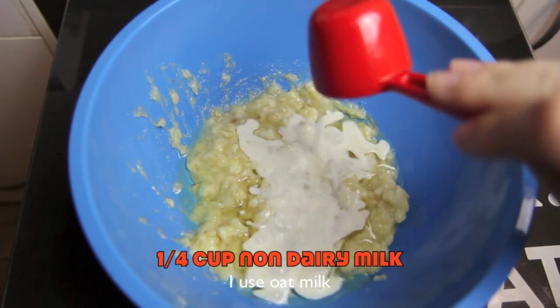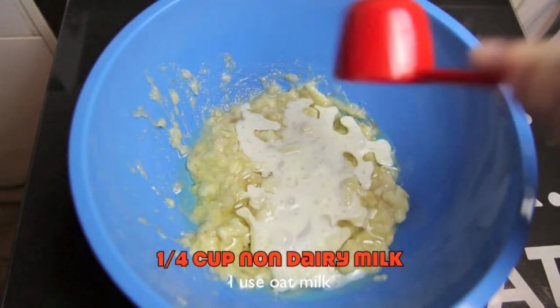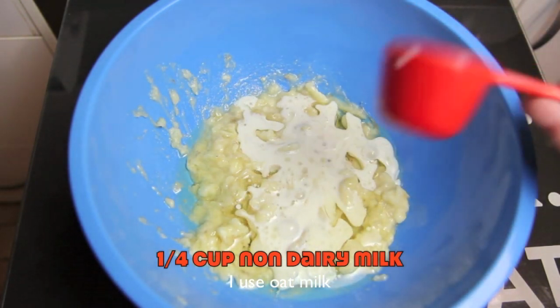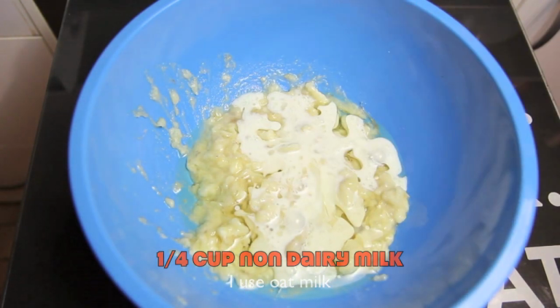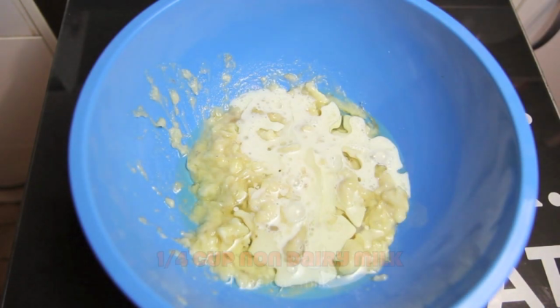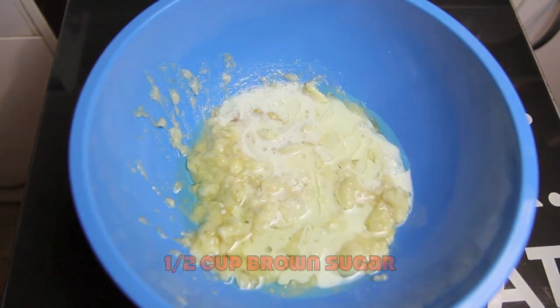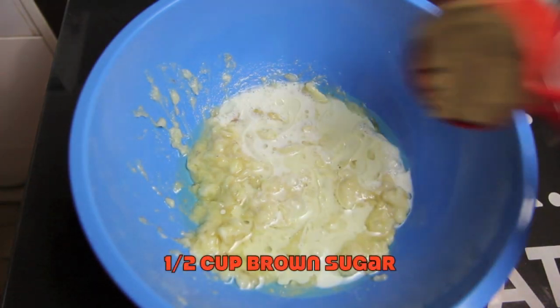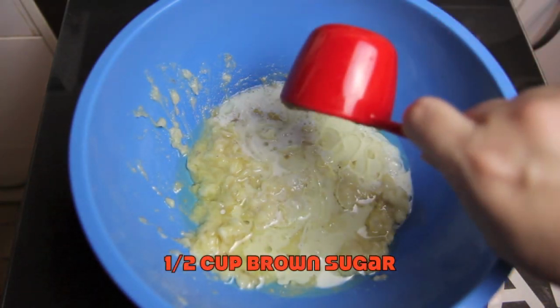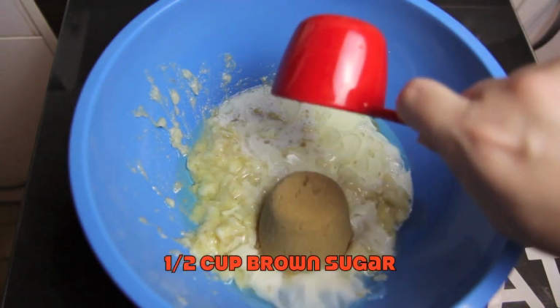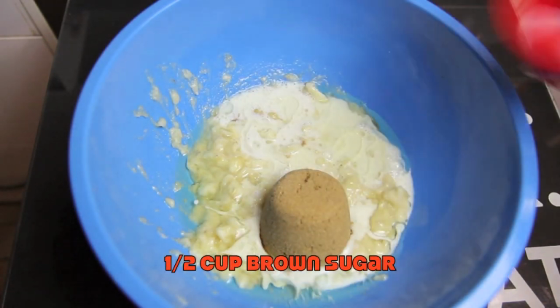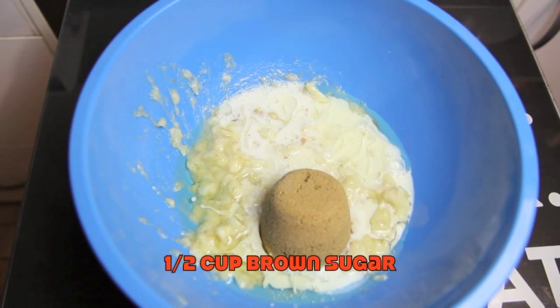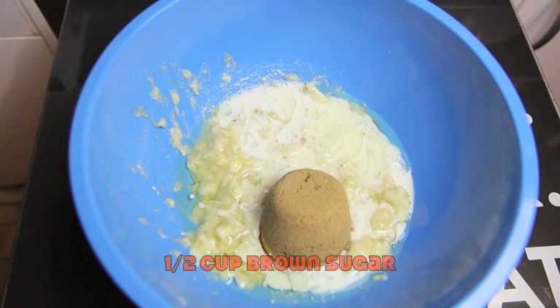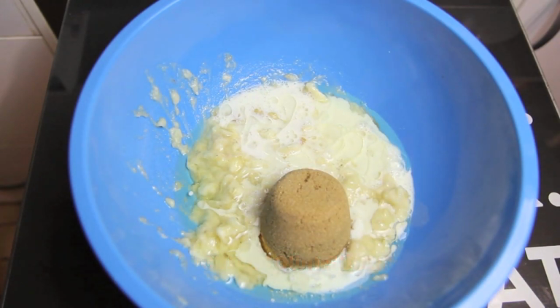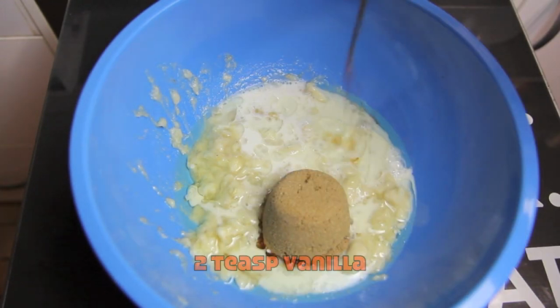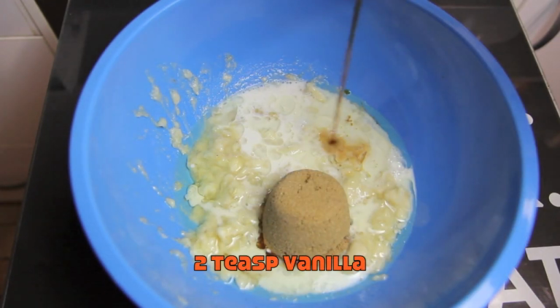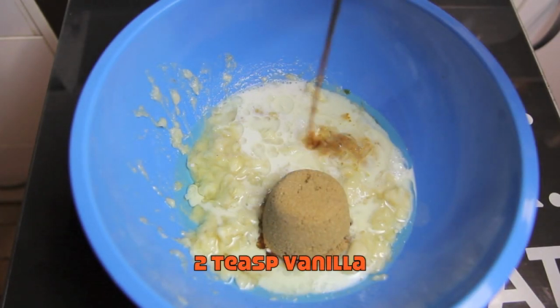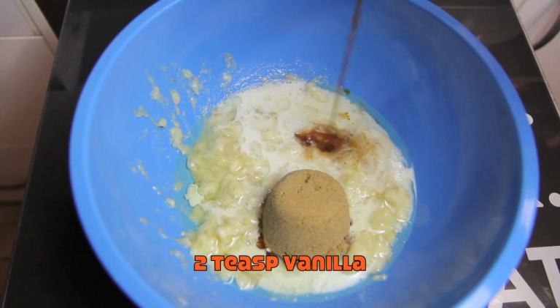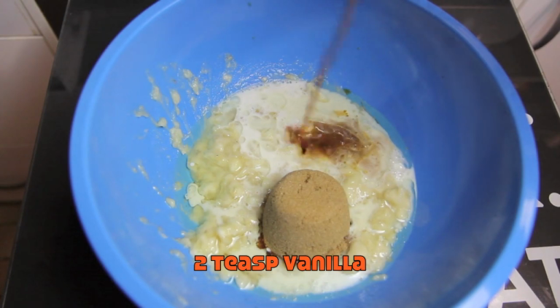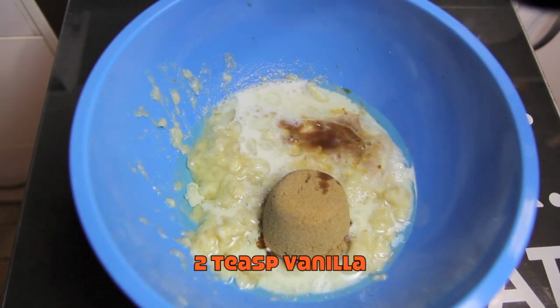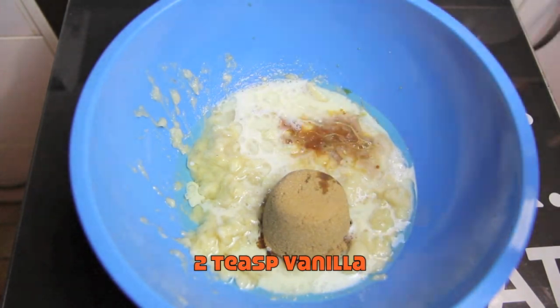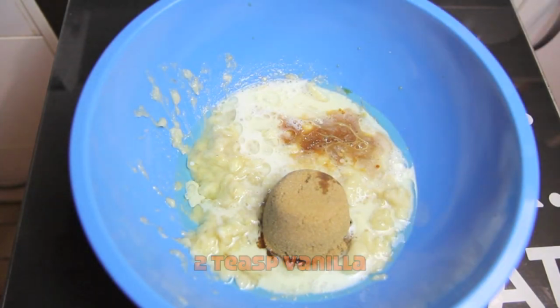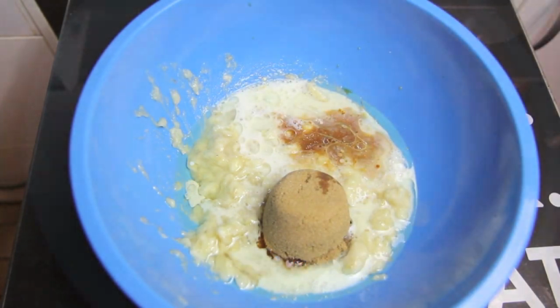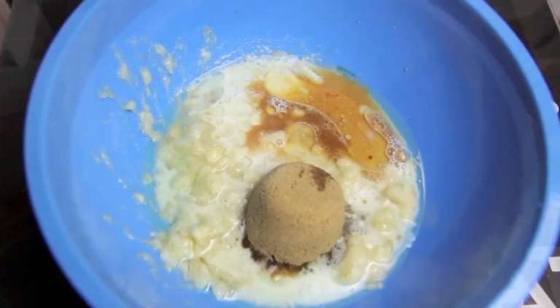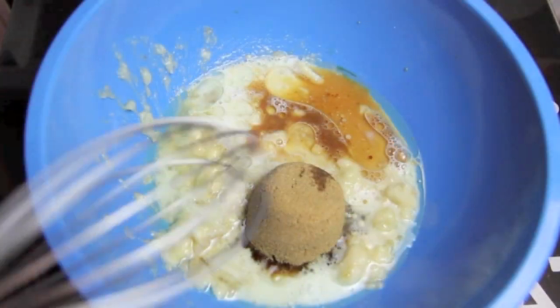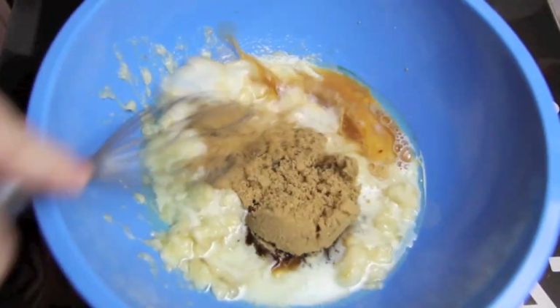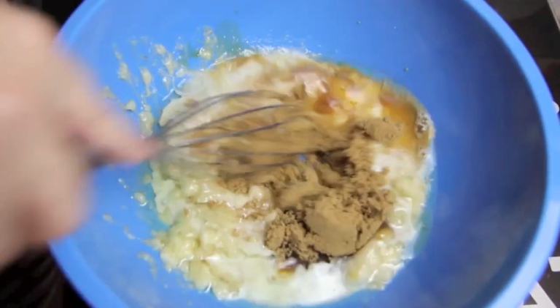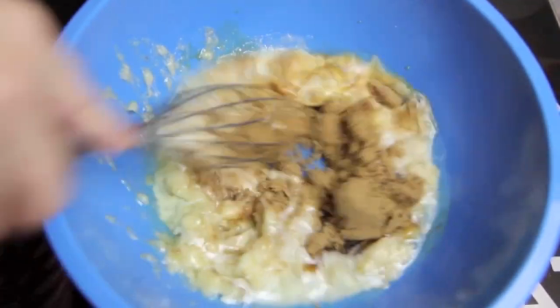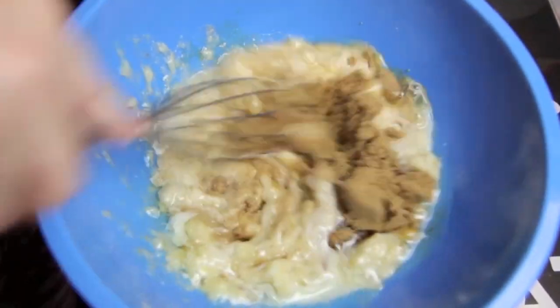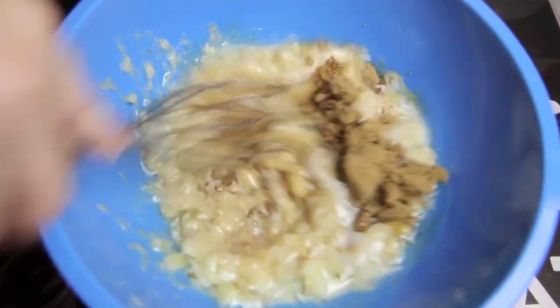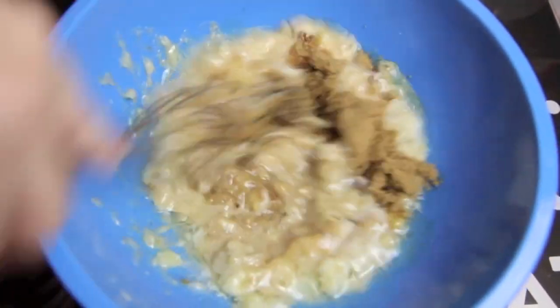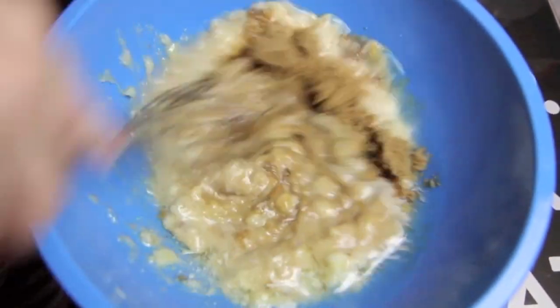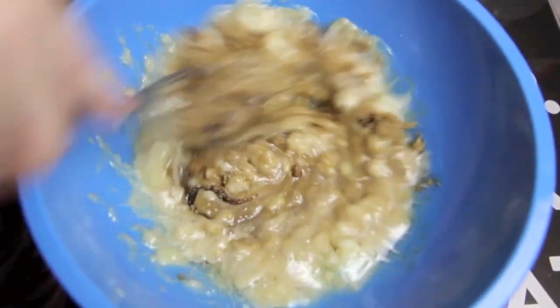Then add the brown sugar and the vanilla, and give it a good whisk together to combine.